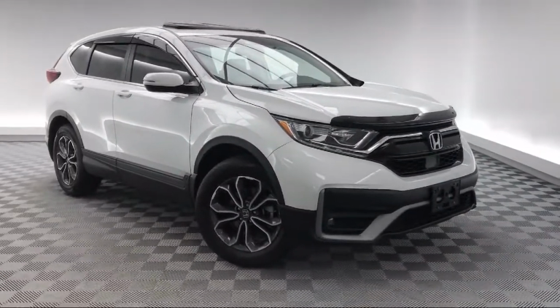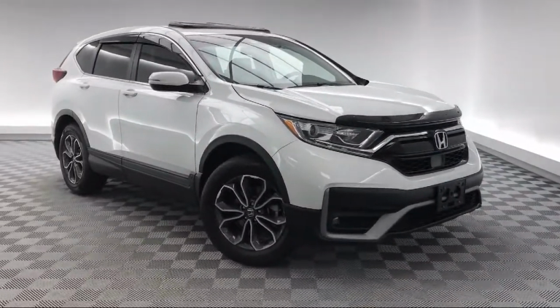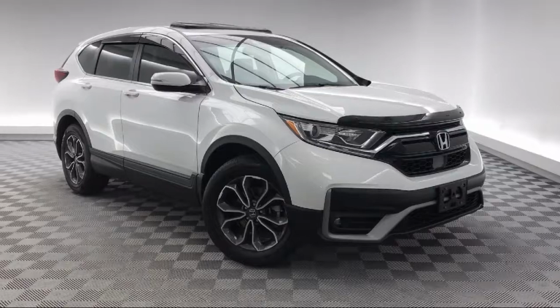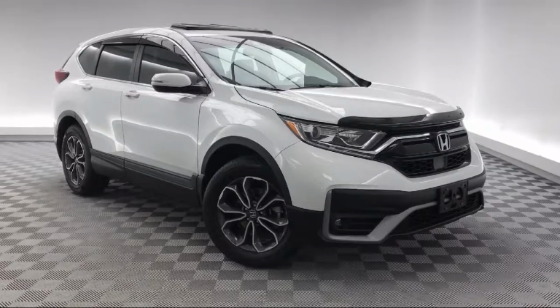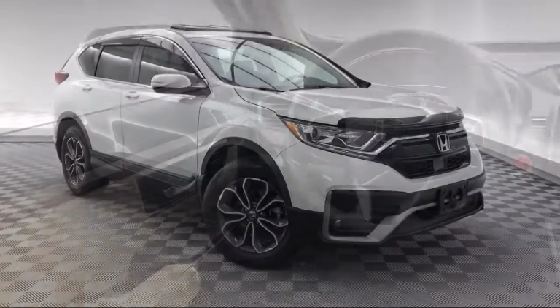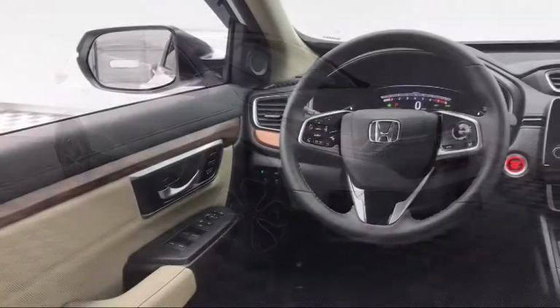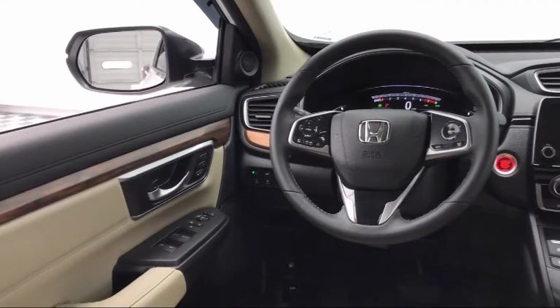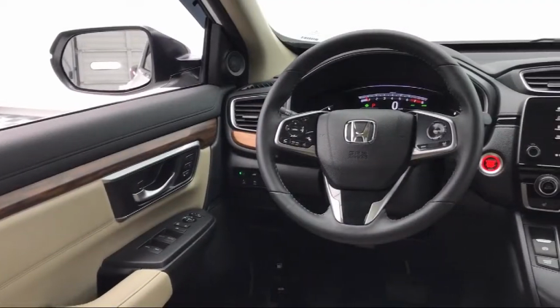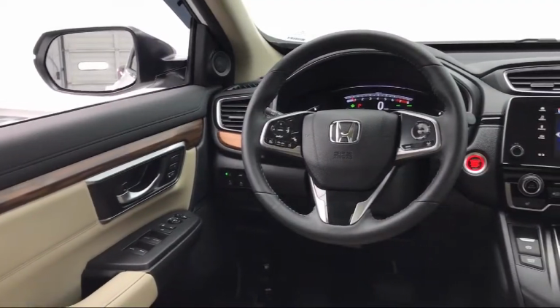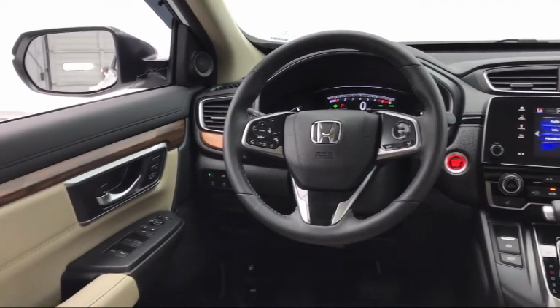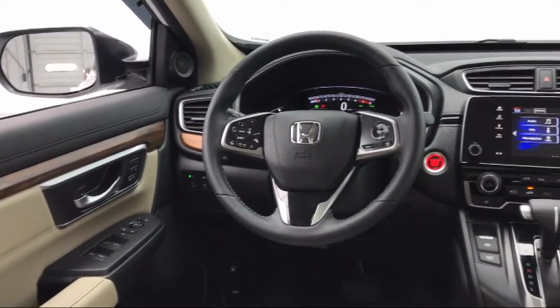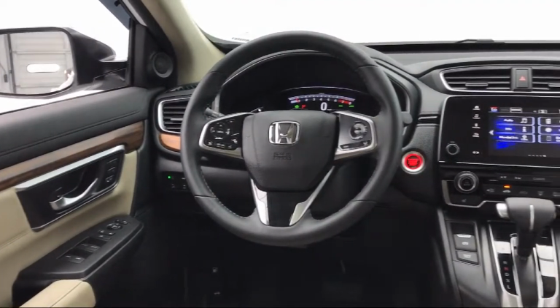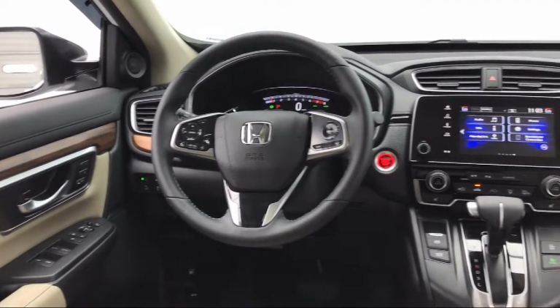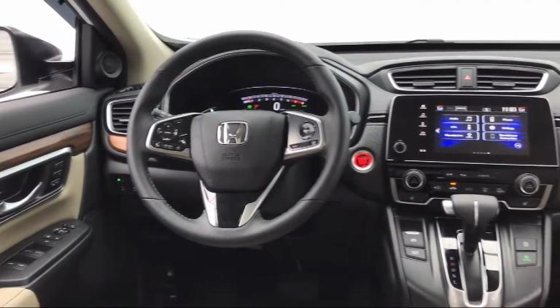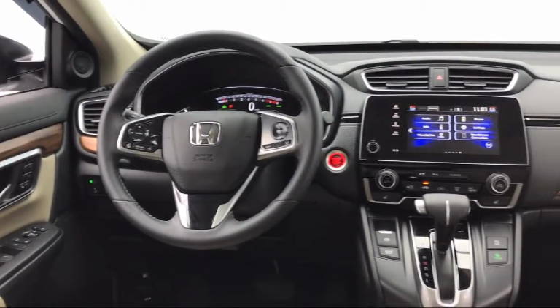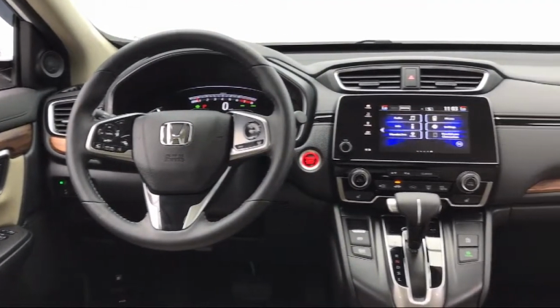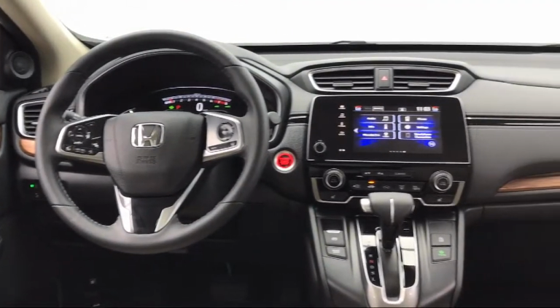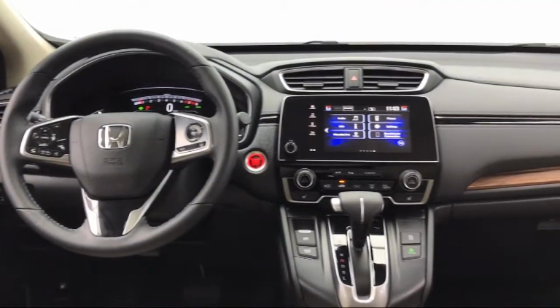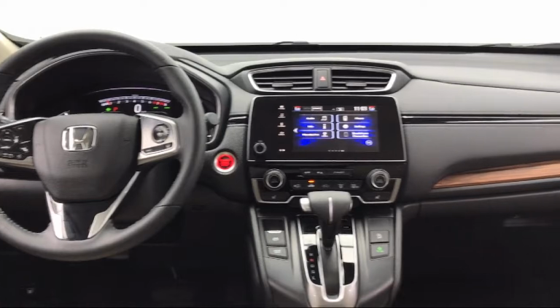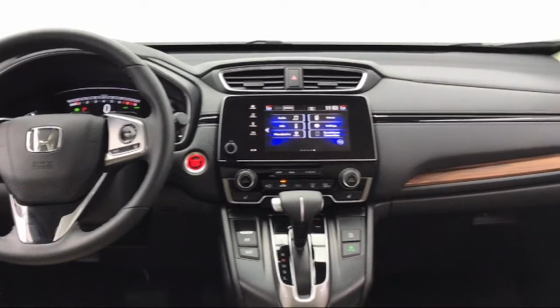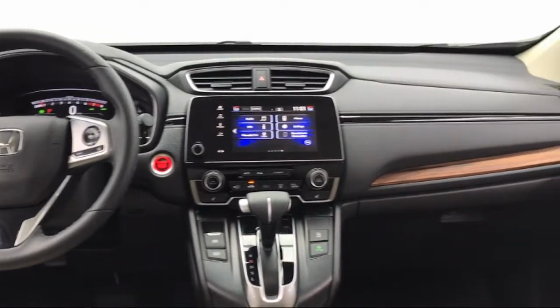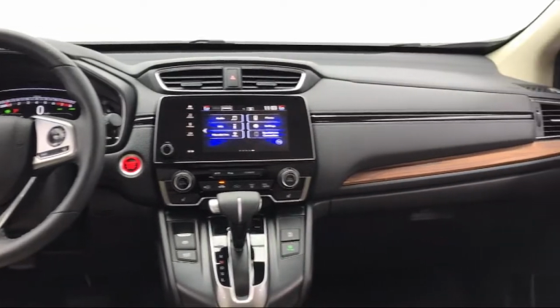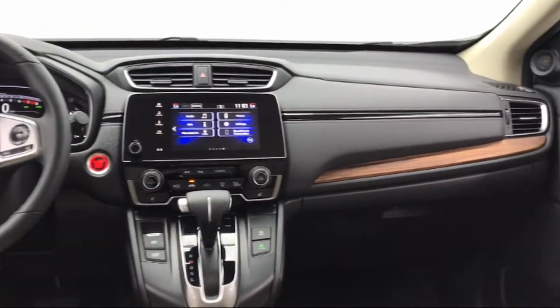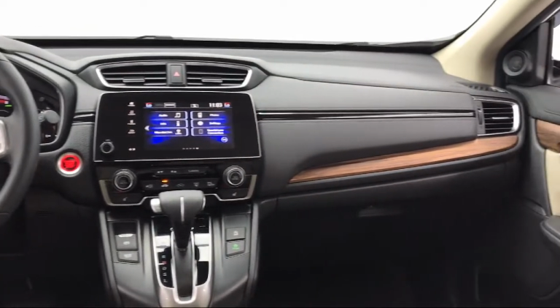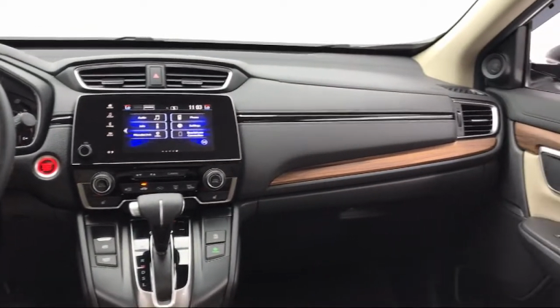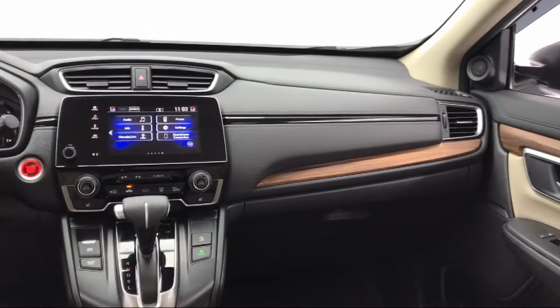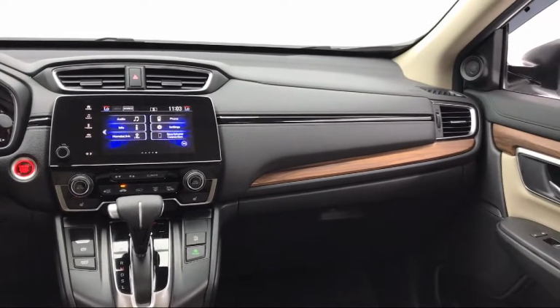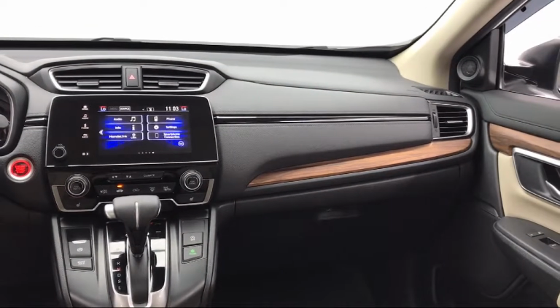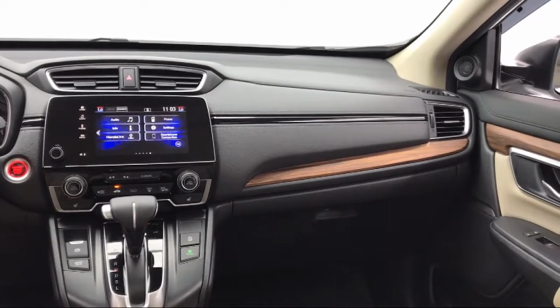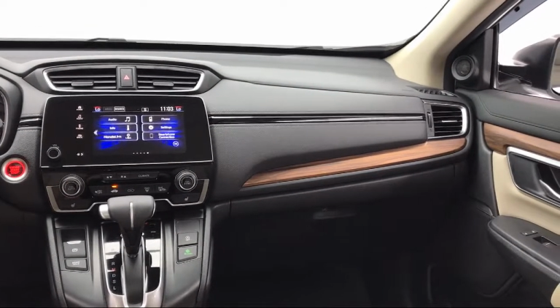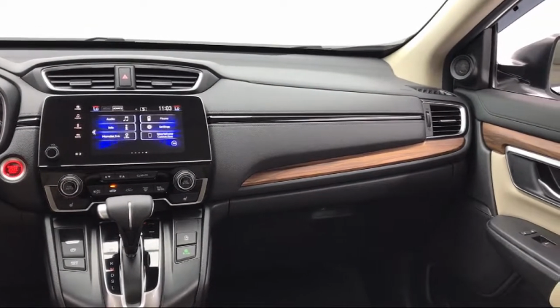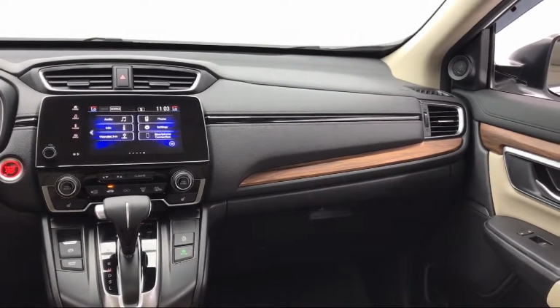Additional features include Heated Door Mirrors, Rear View Camera, Split Fold Down Rear Seat, Sirius XM Satellite Radio, and Steering Wheel Controls, and has less than 5,000 miles on the odometer.